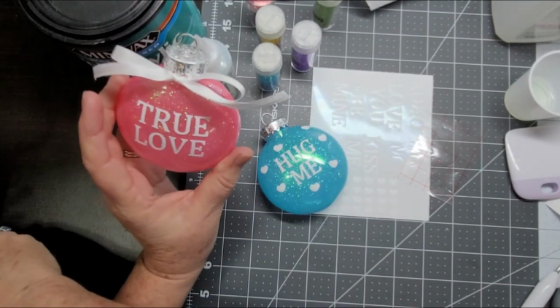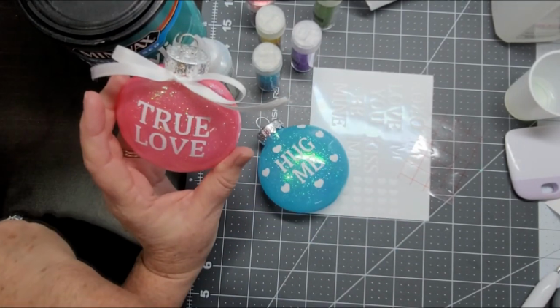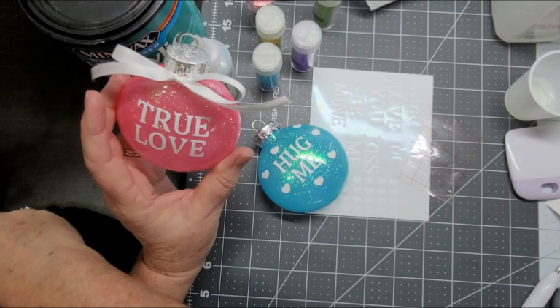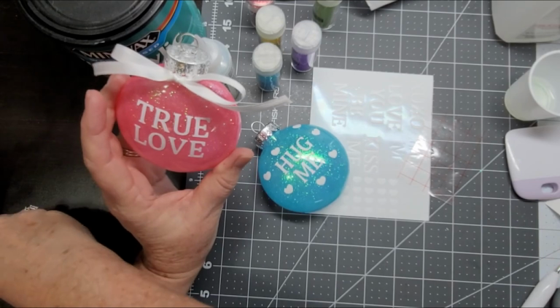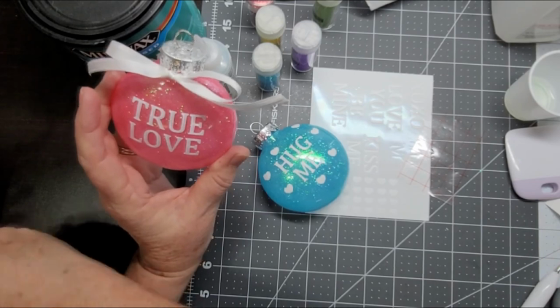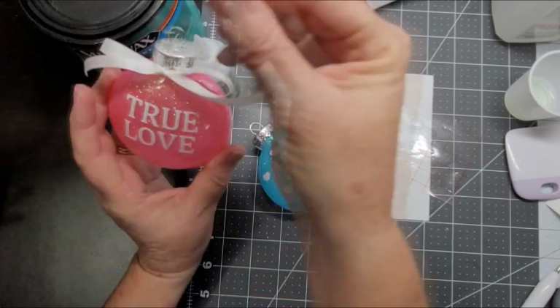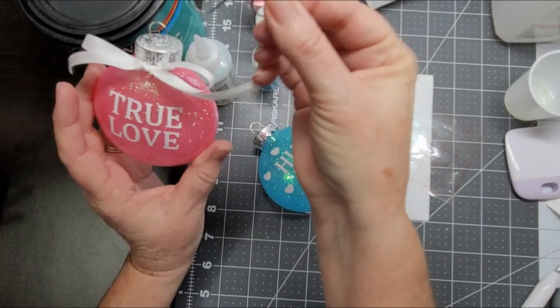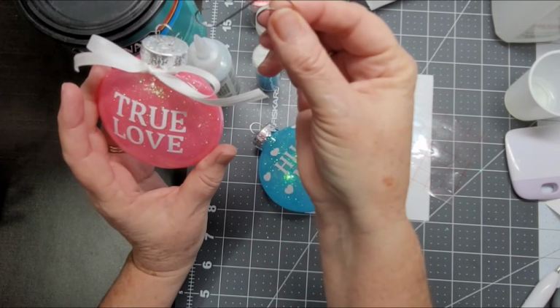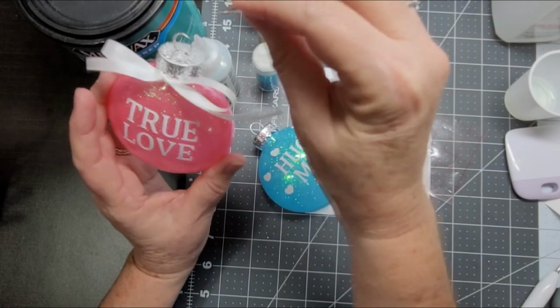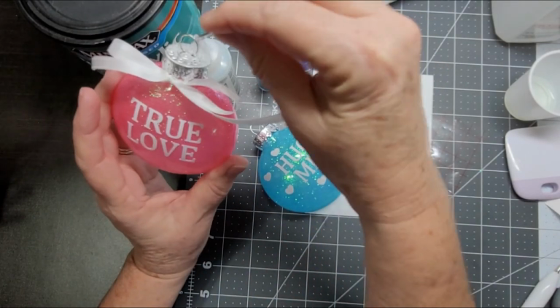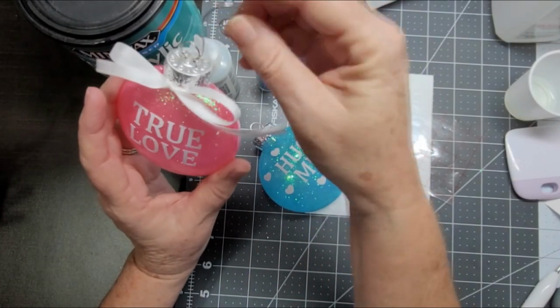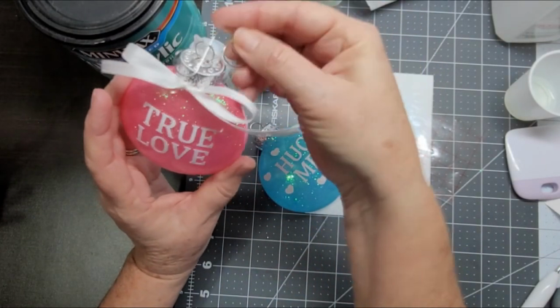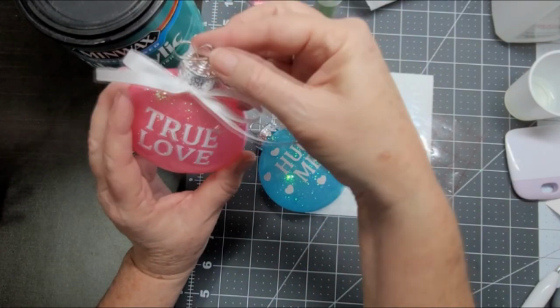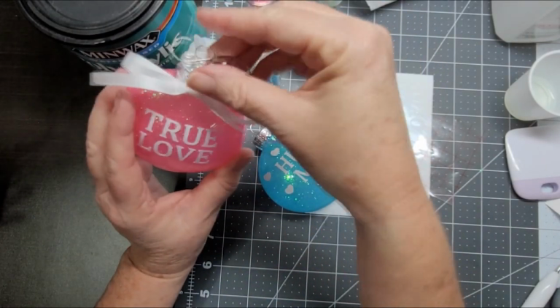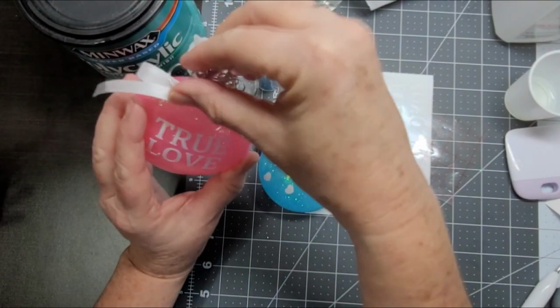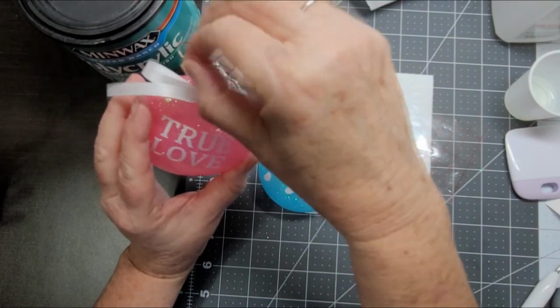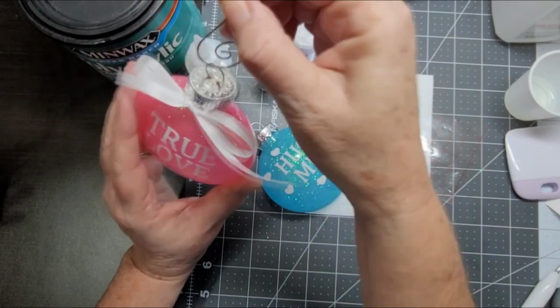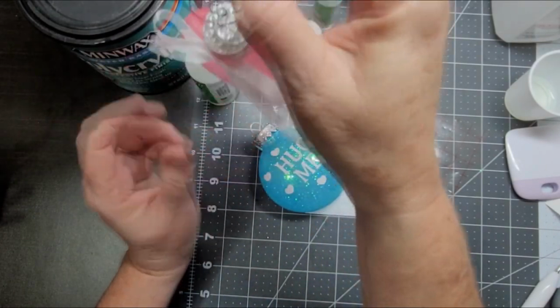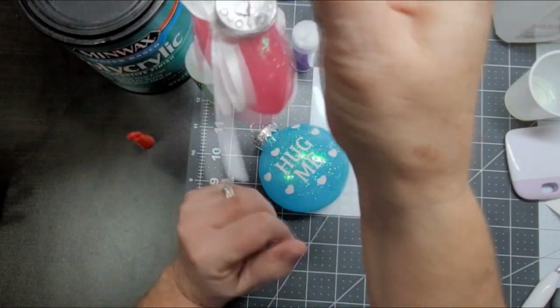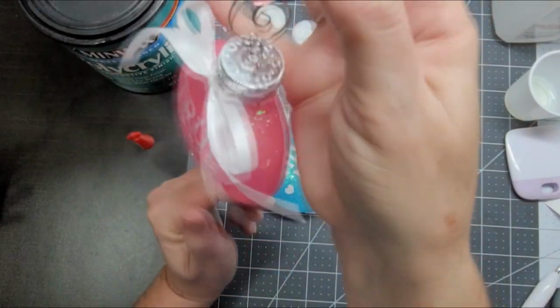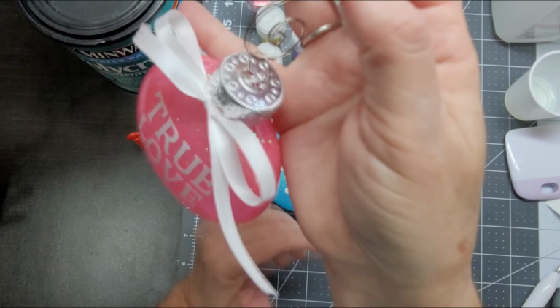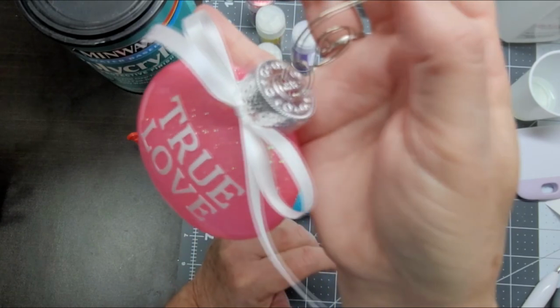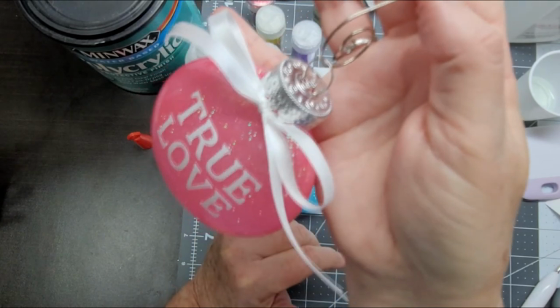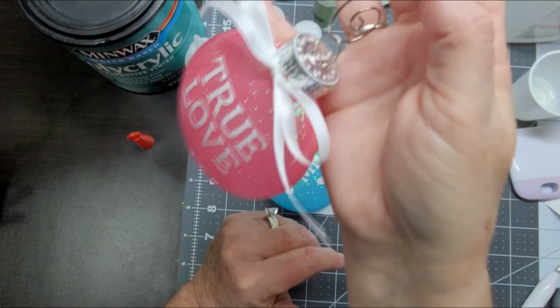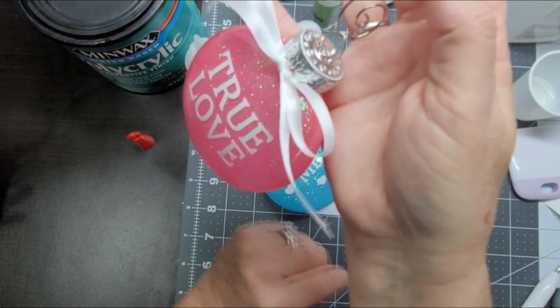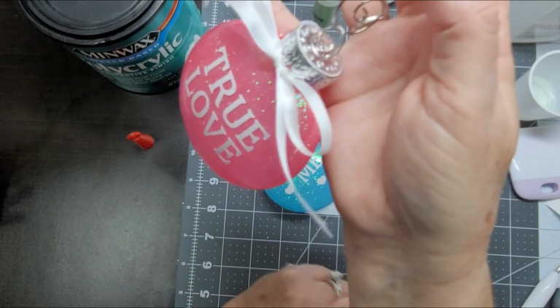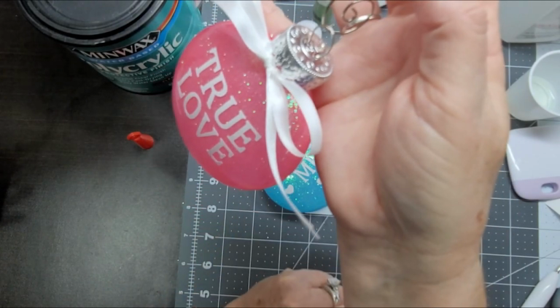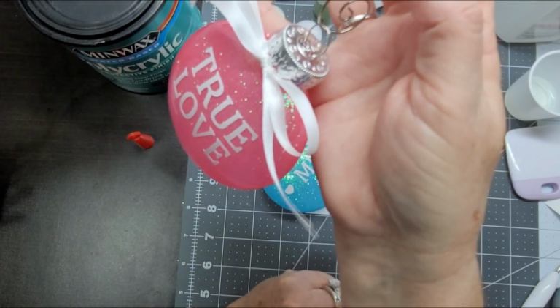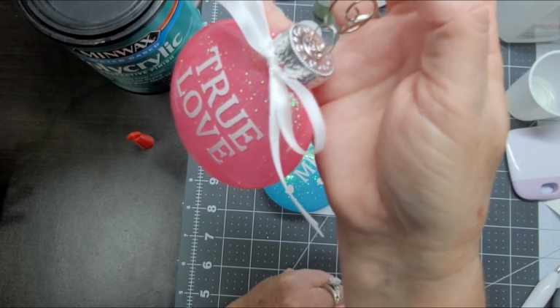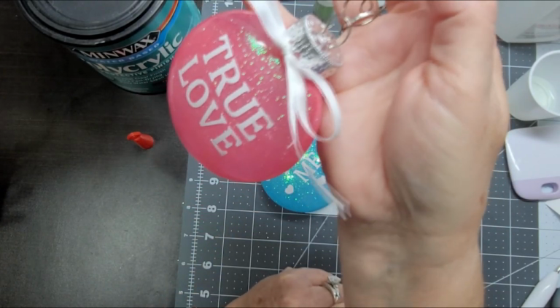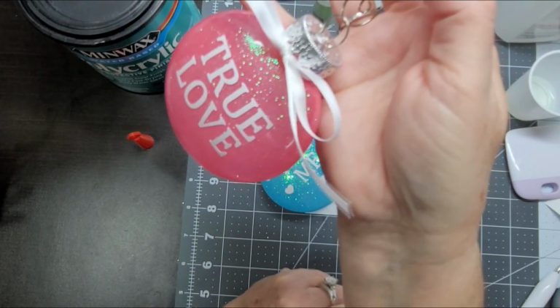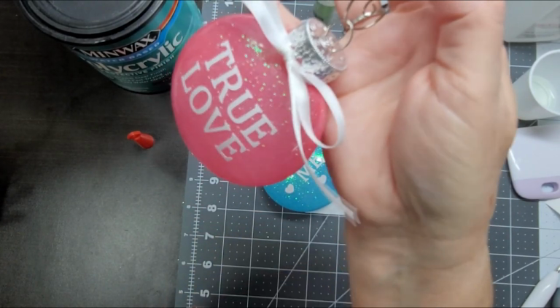I like to use these S-shaped hooks to hang my ornaments on the tree. And there you have it. Thanks everybody!